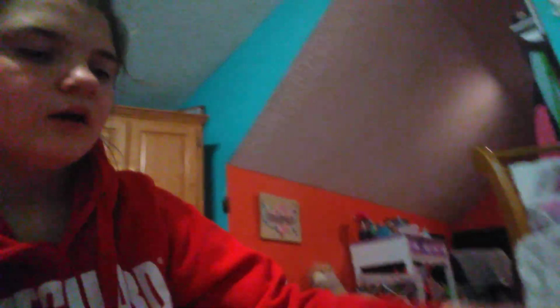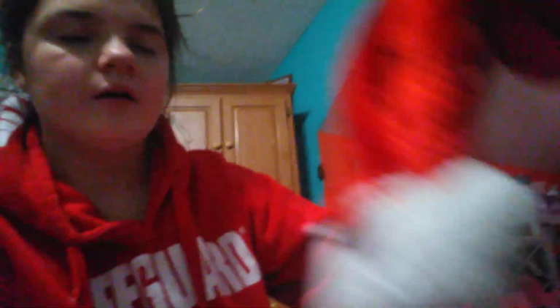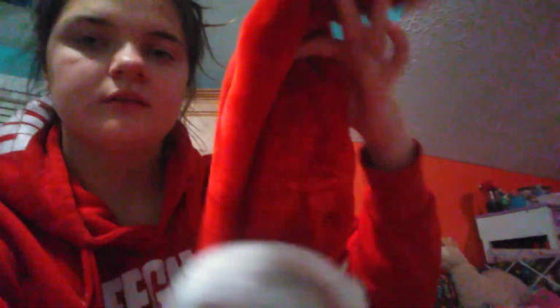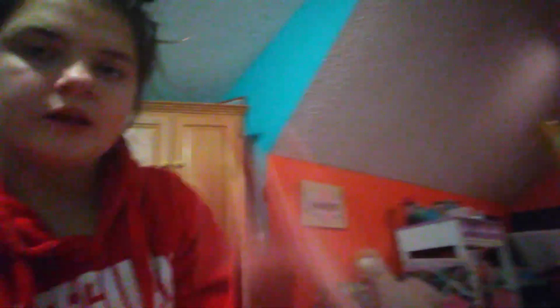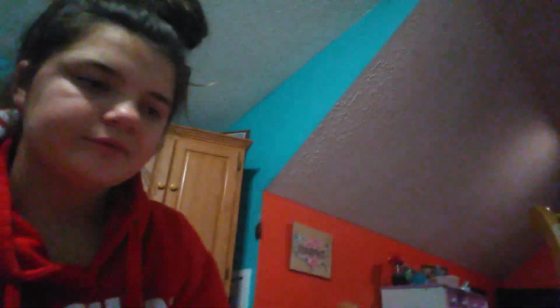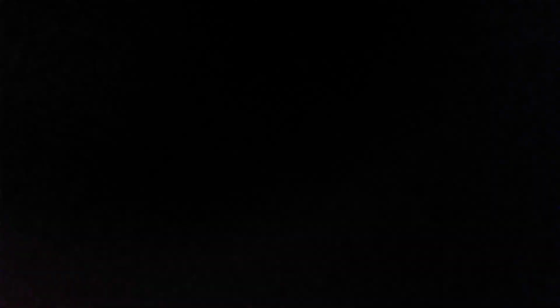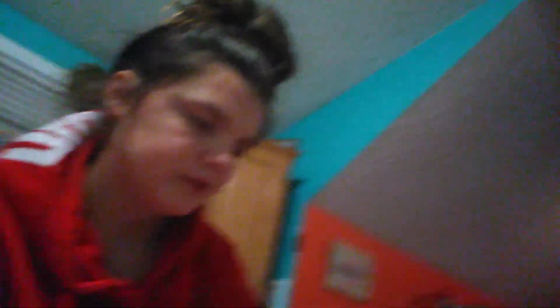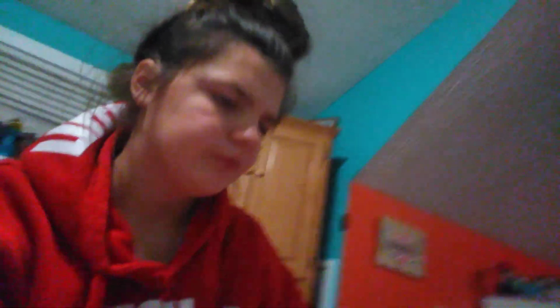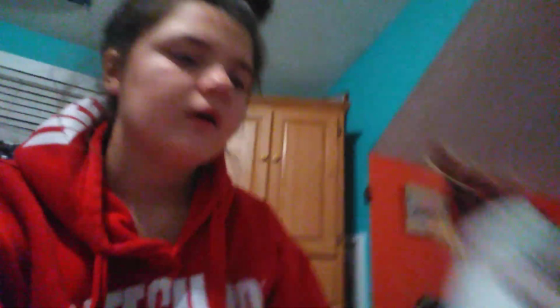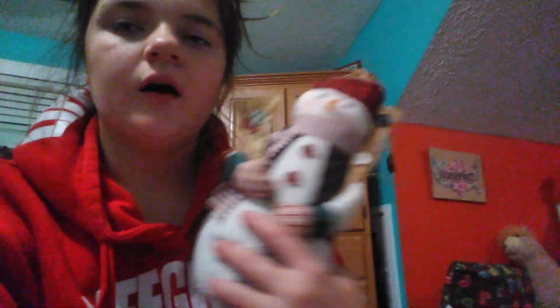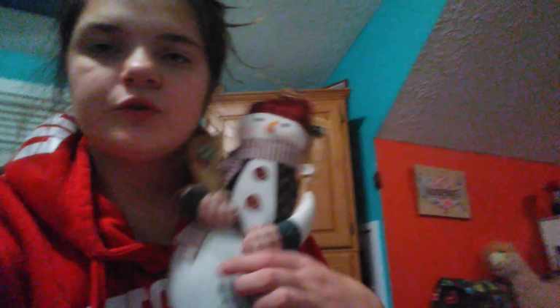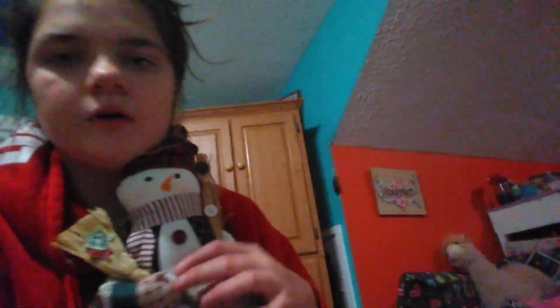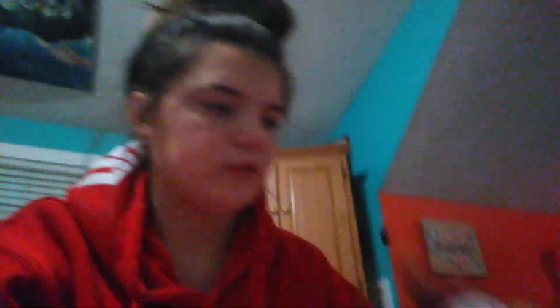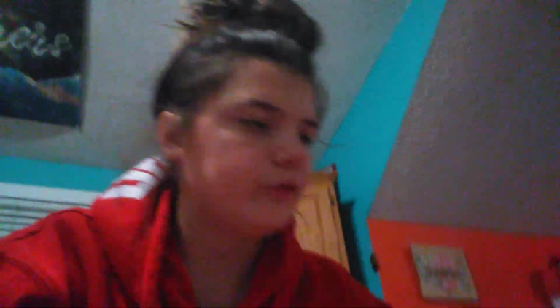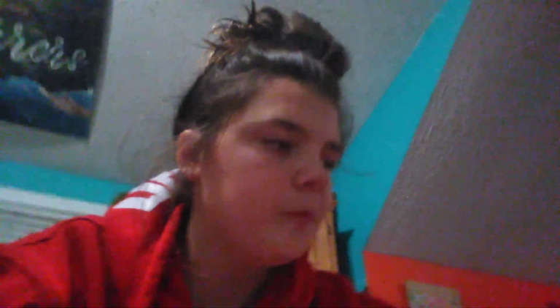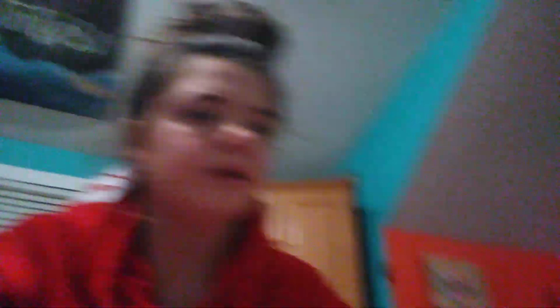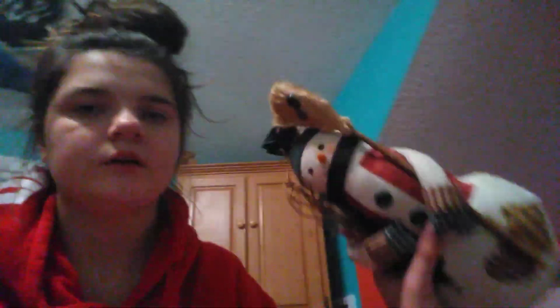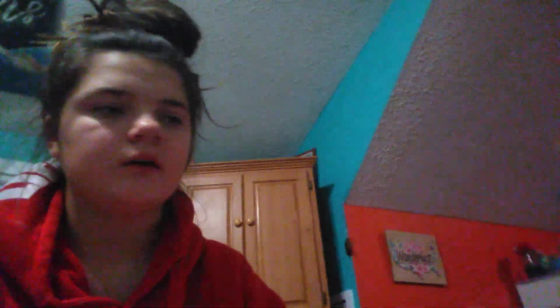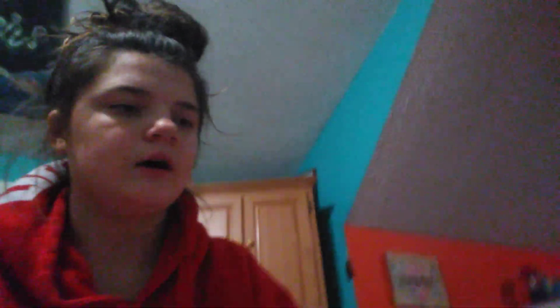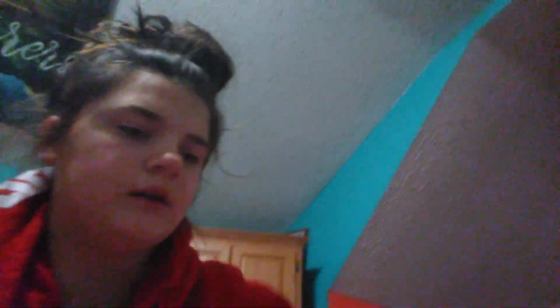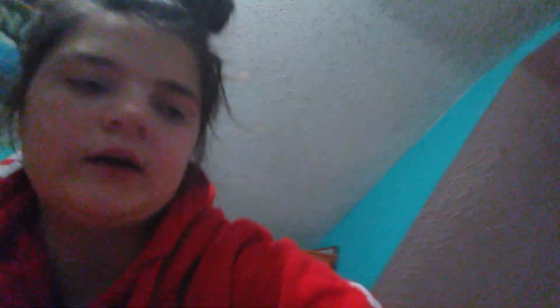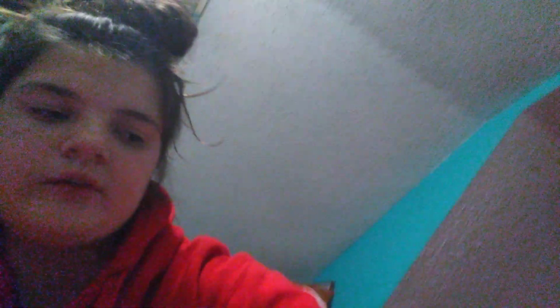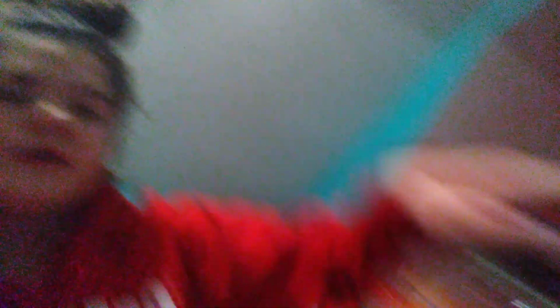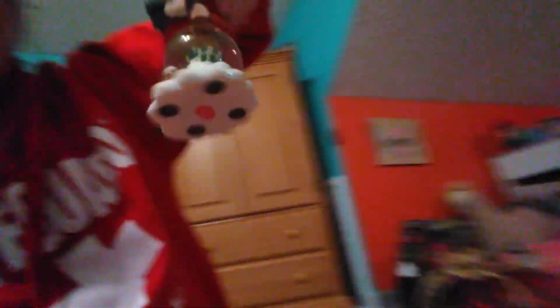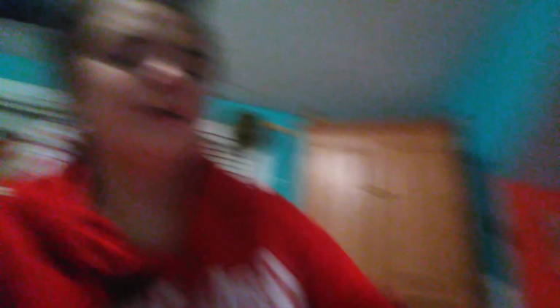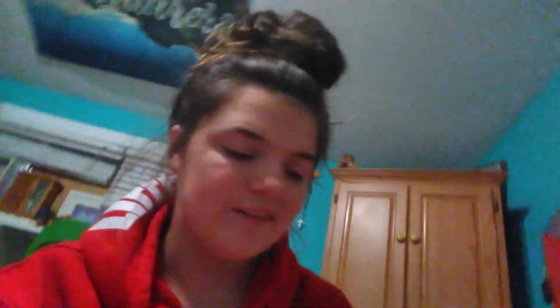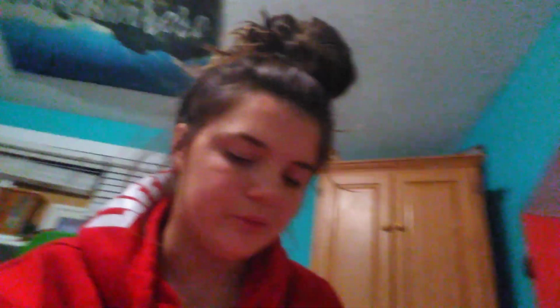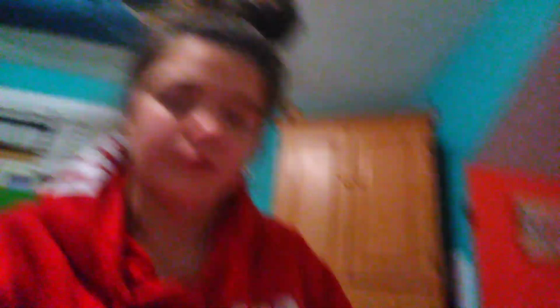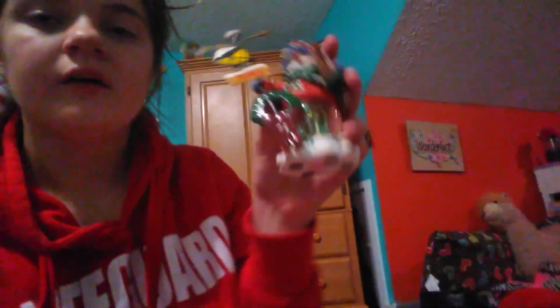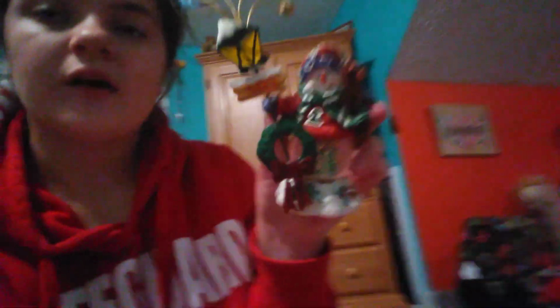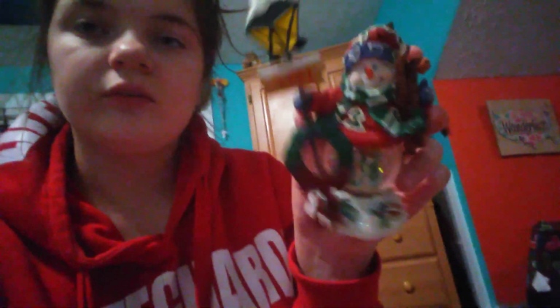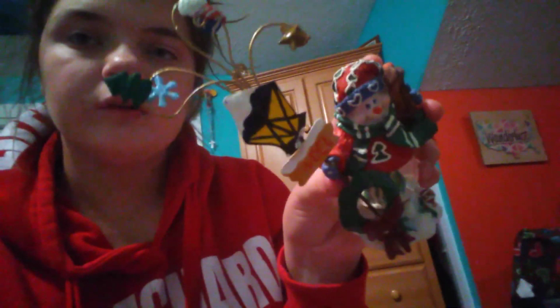I have a stocking to hang. Two of these little snowmen guys, and then I have a couple snow globes. So I have this snow globe.